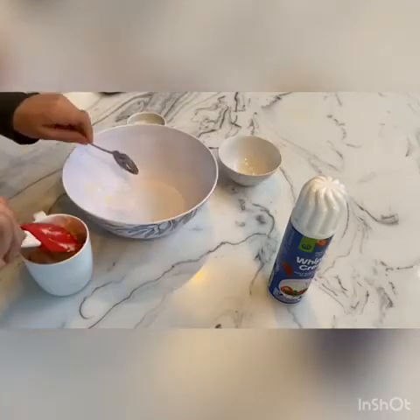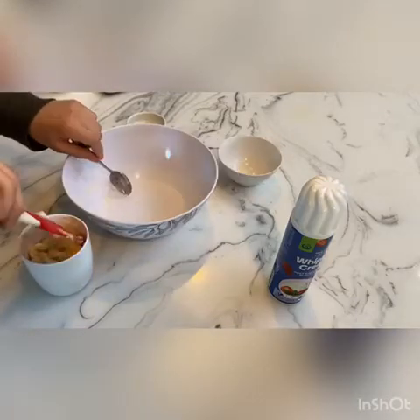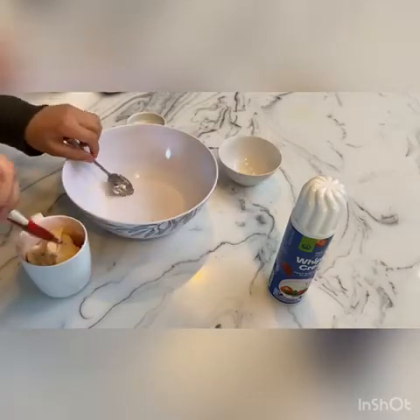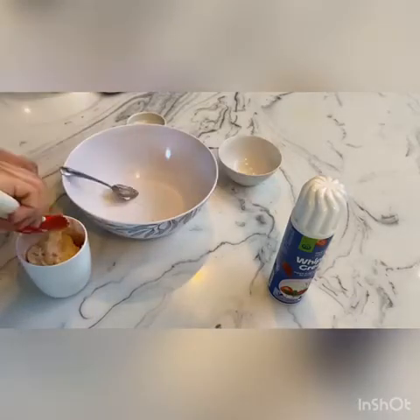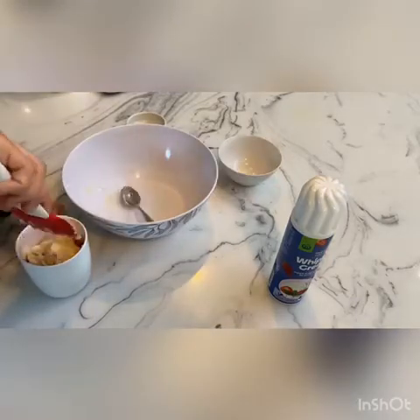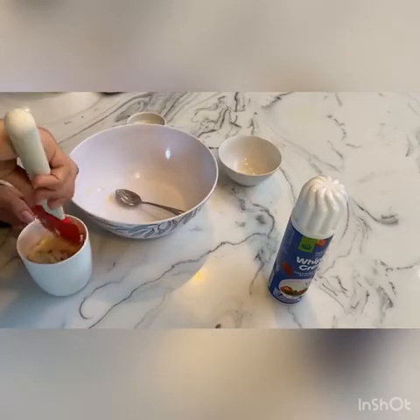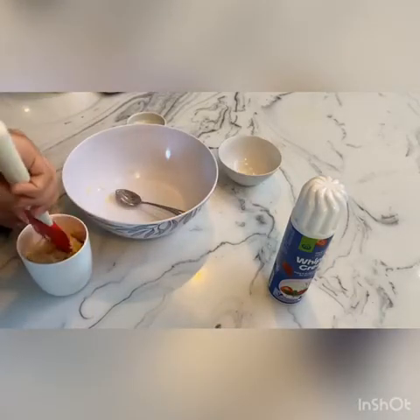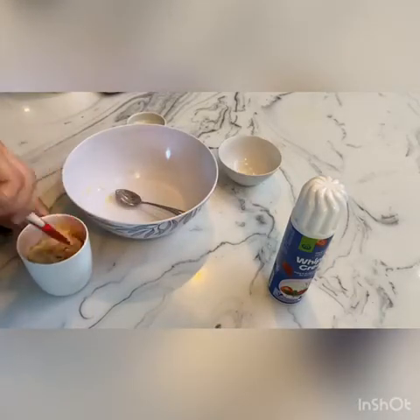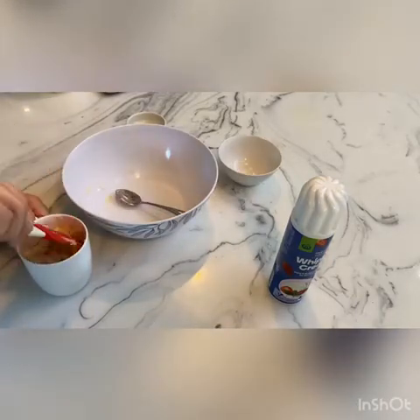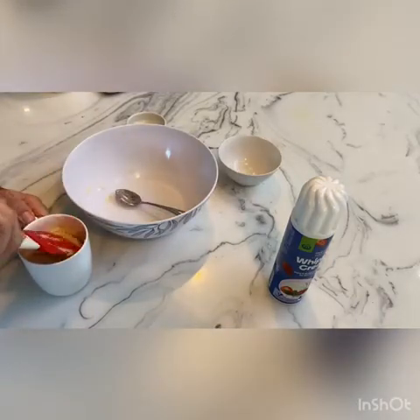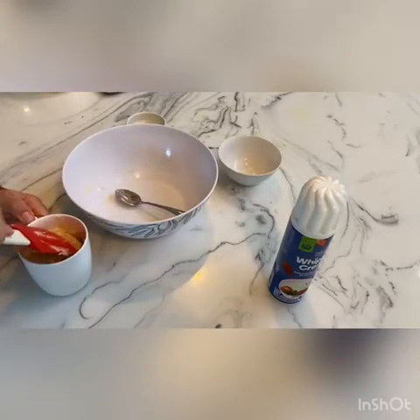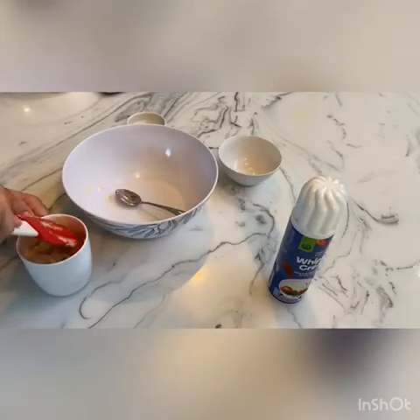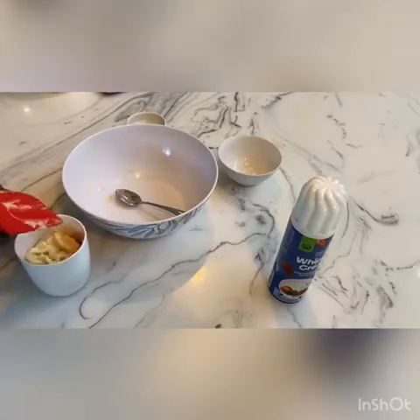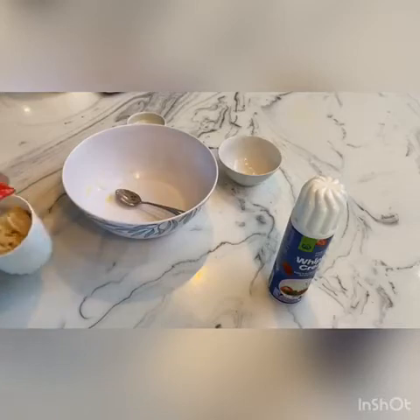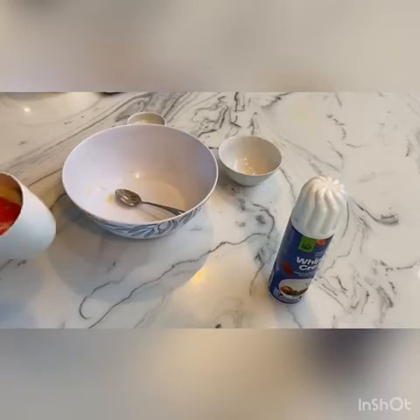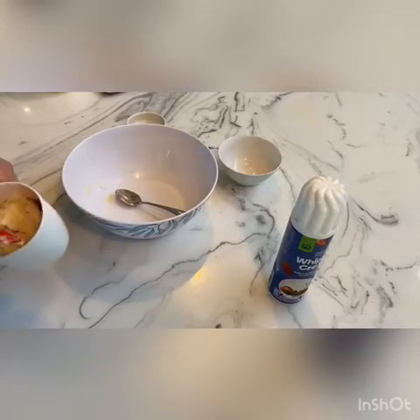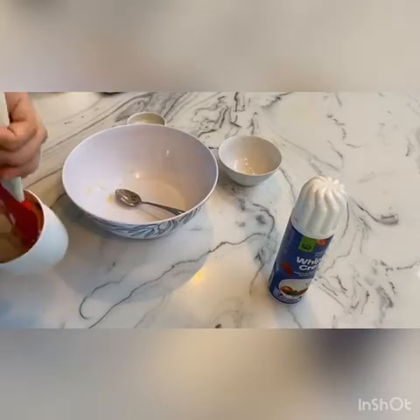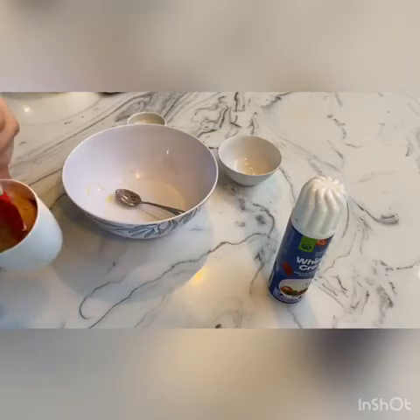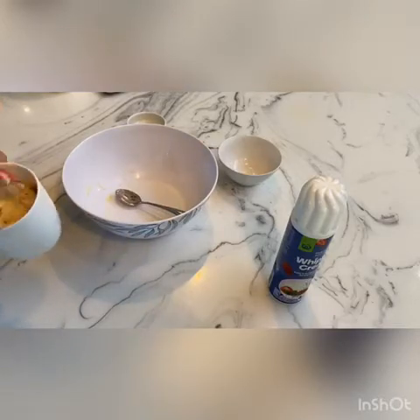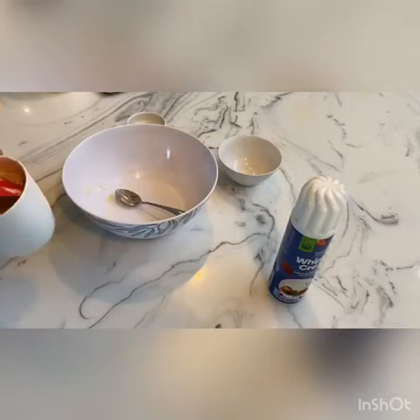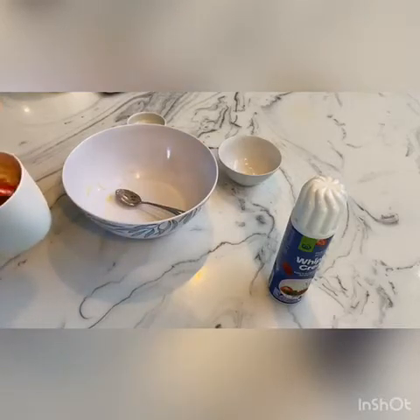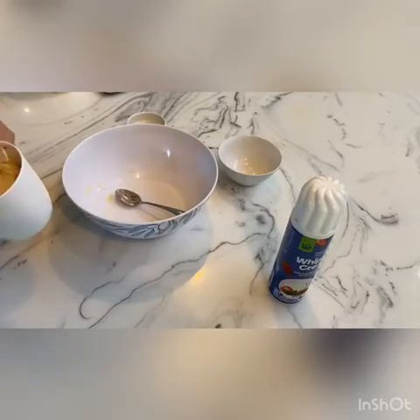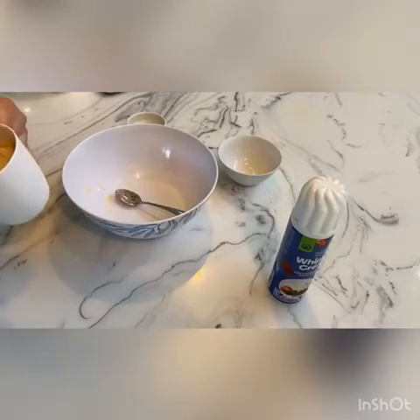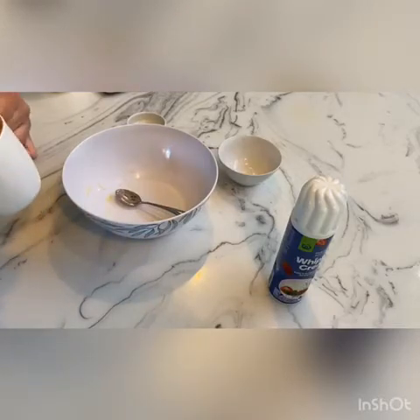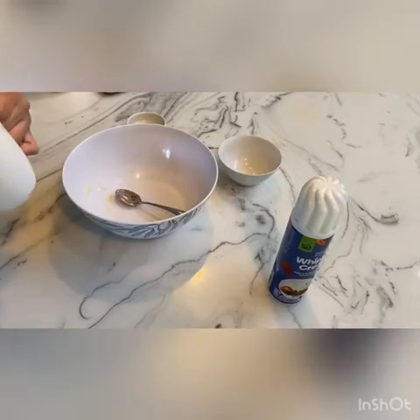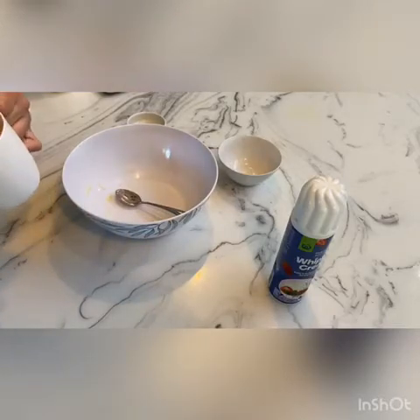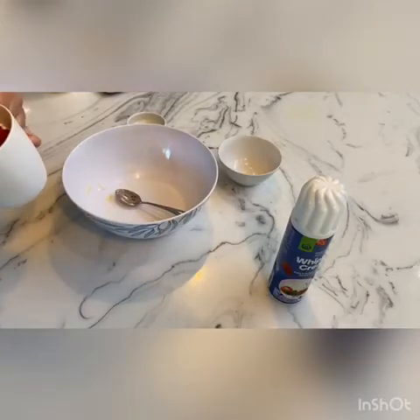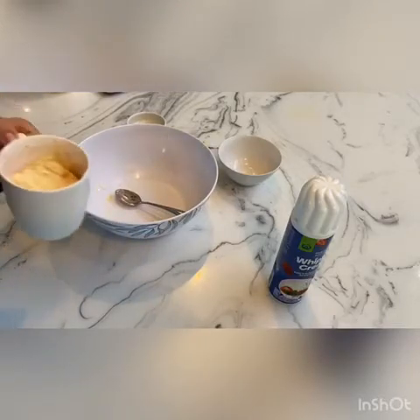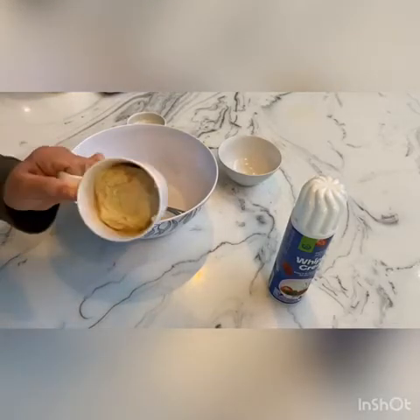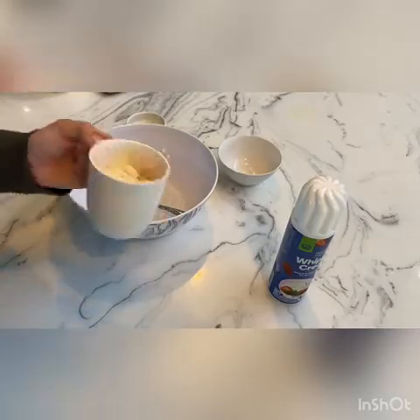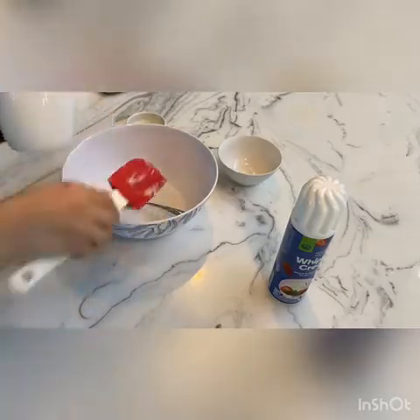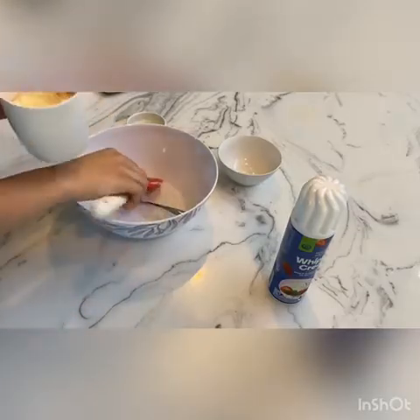It spins in the microwave, so just pop that in while you're washing everything up and wait for it to cook. I'll see you guys when this comes out of the microwave.